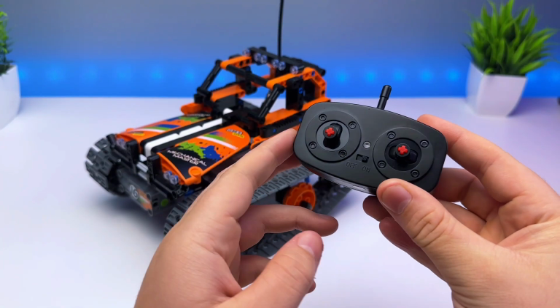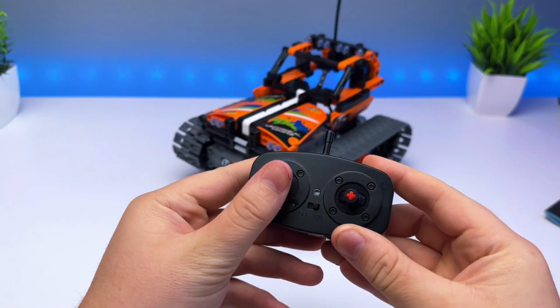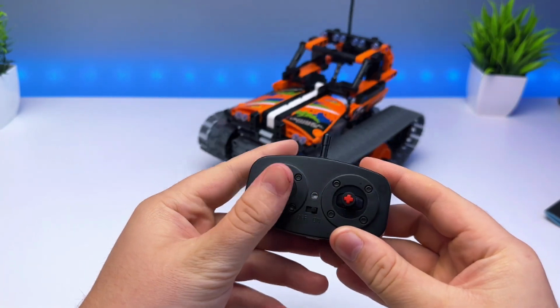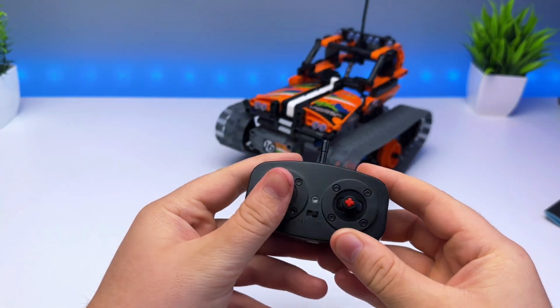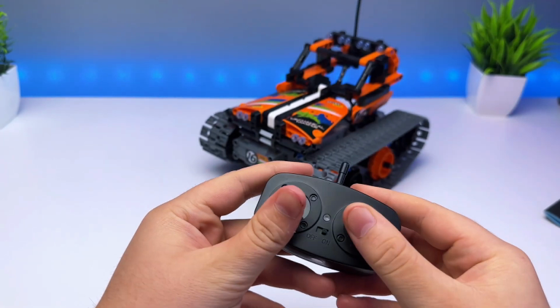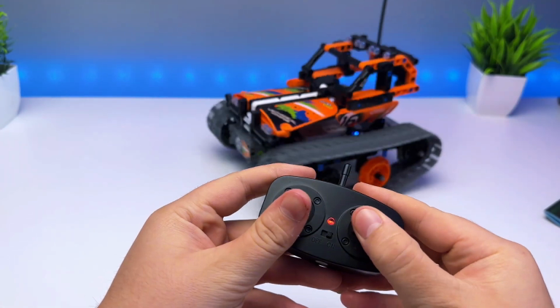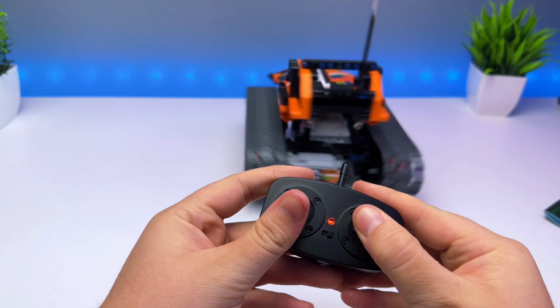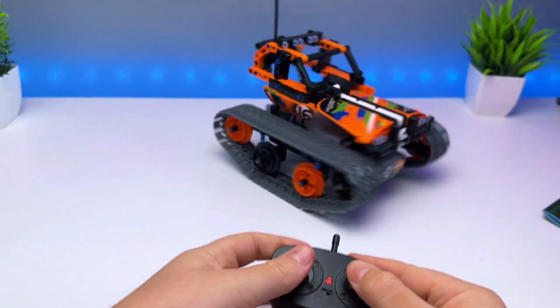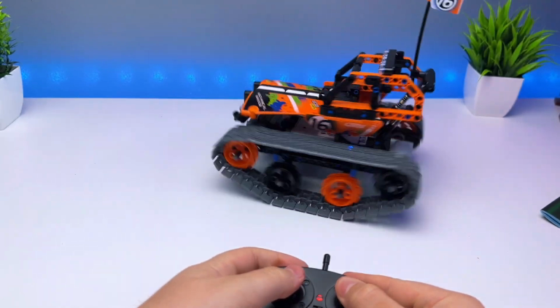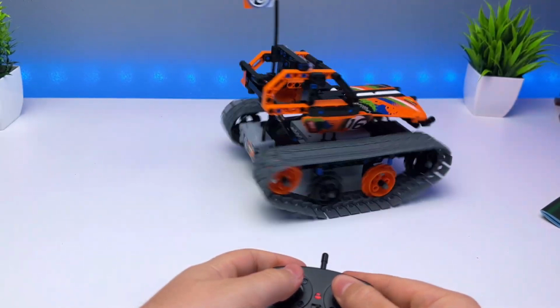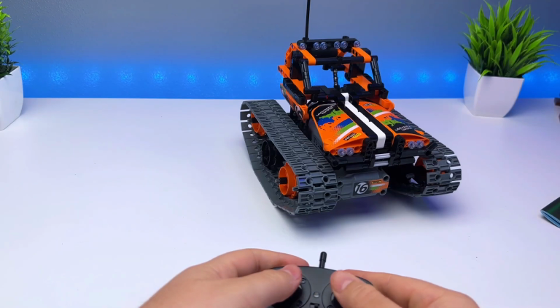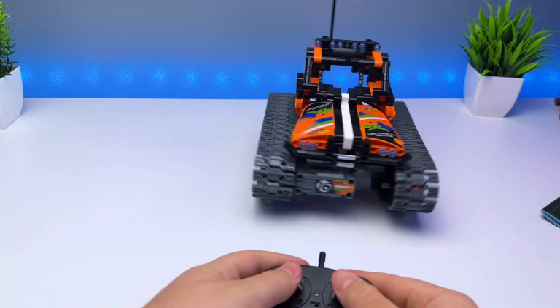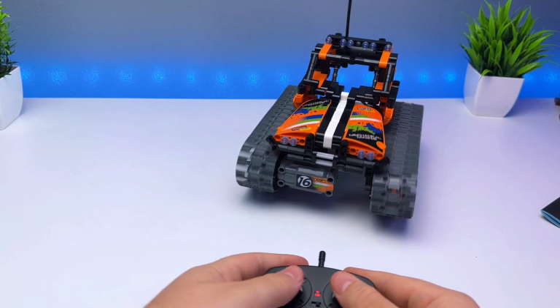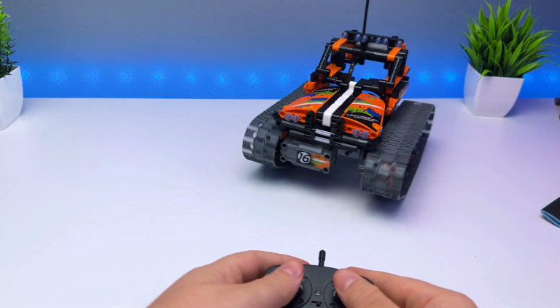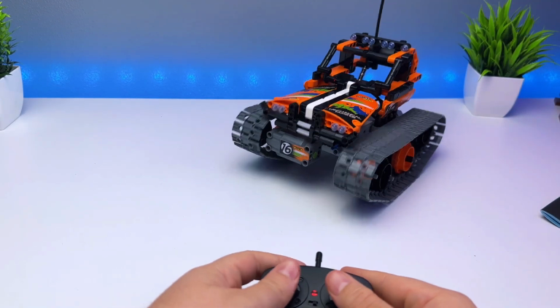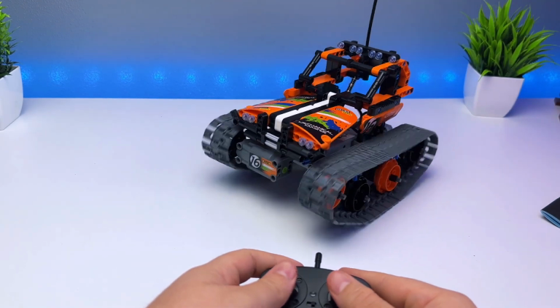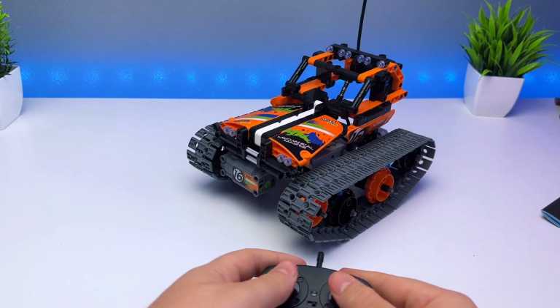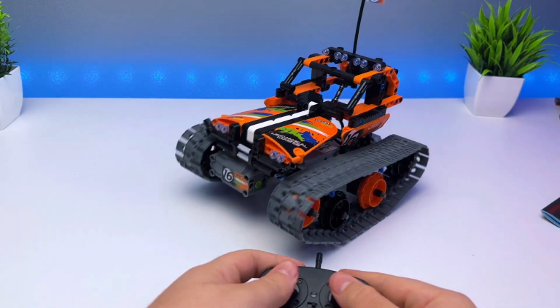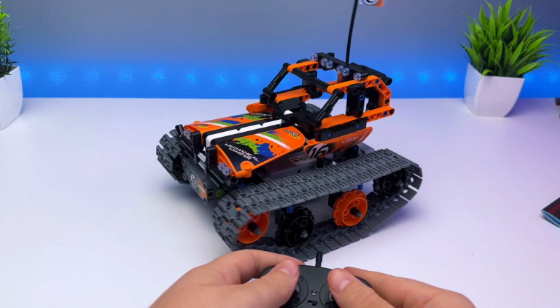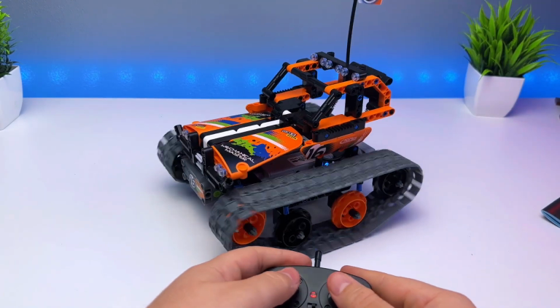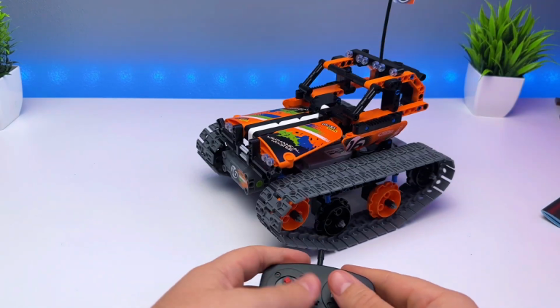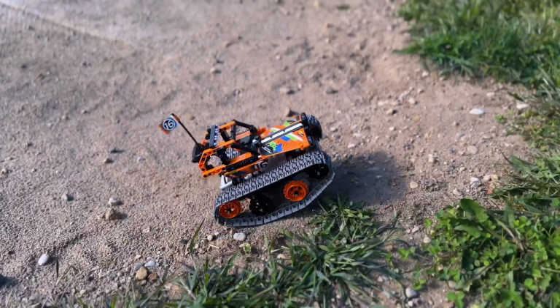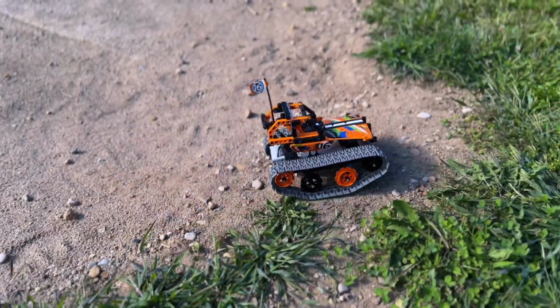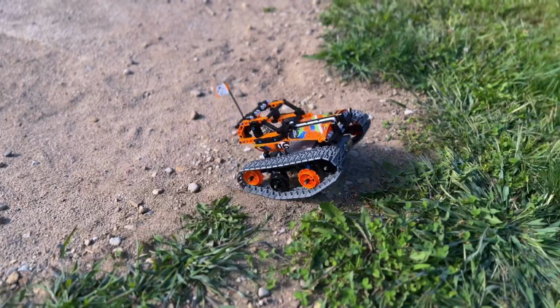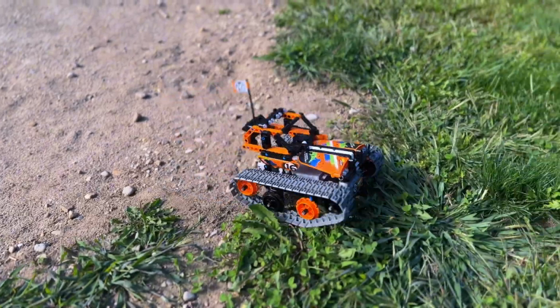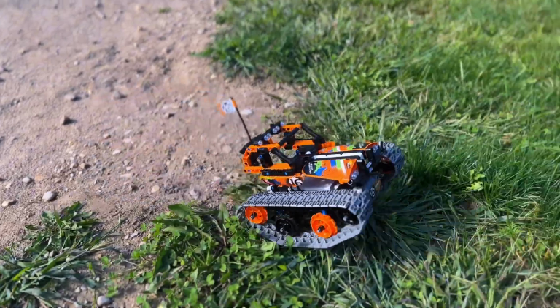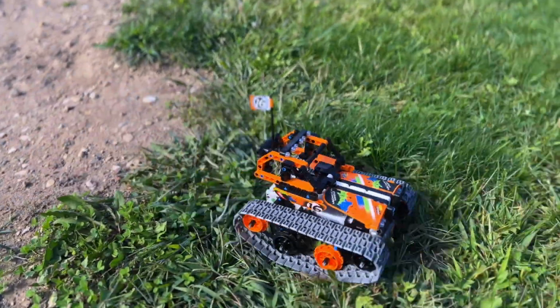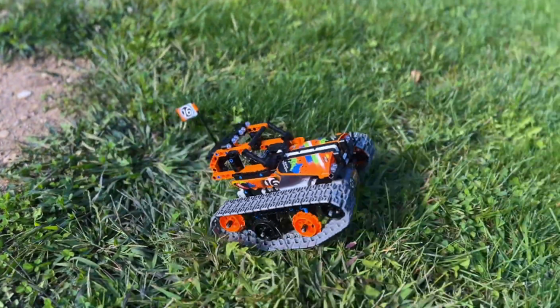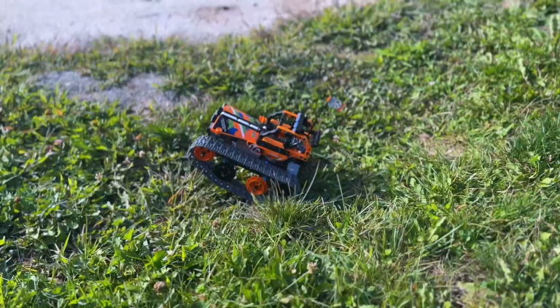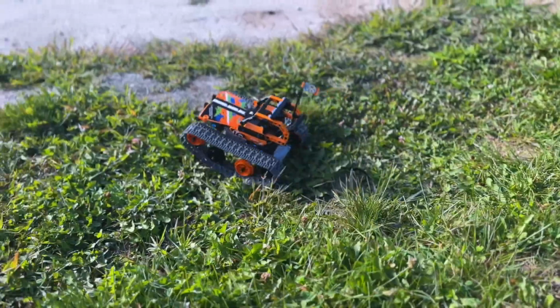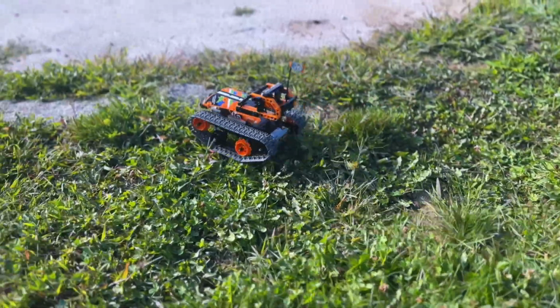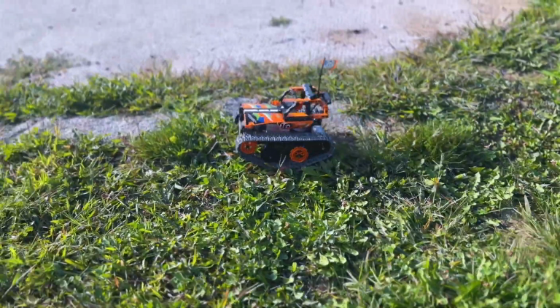It actually has a lot of power, and it's really fun to drive around. You can get about 25 minutes of use on one charge, and because it has tread, you can use it inside or outside, which is really sweet.